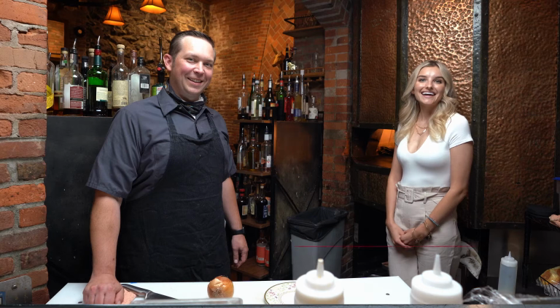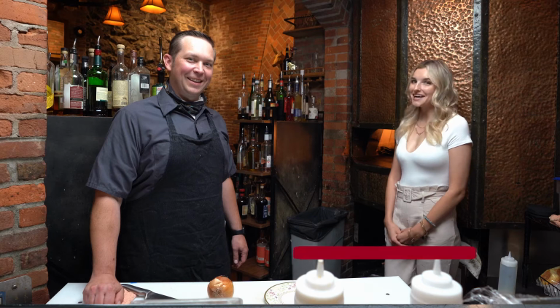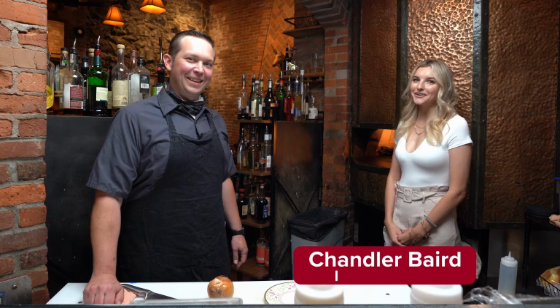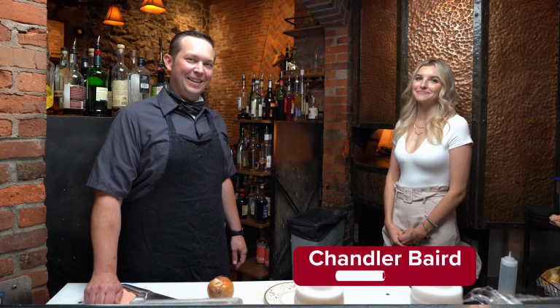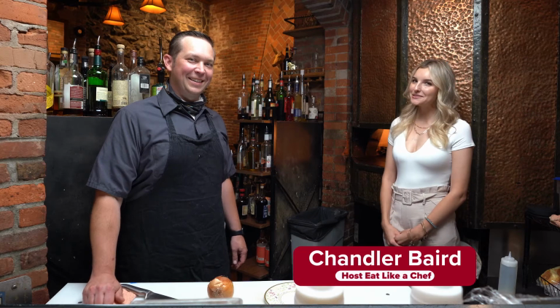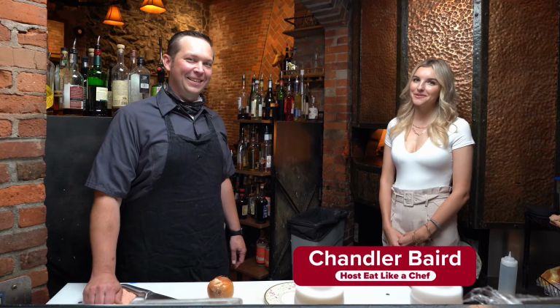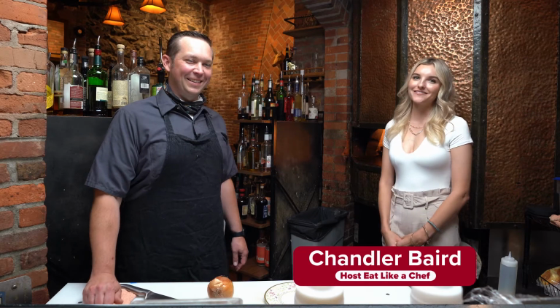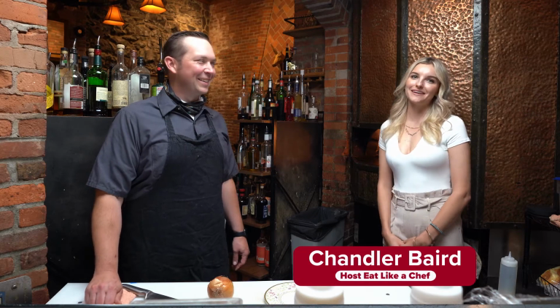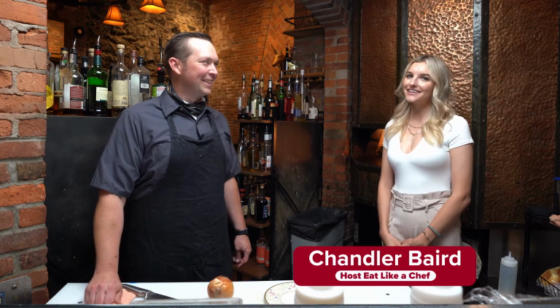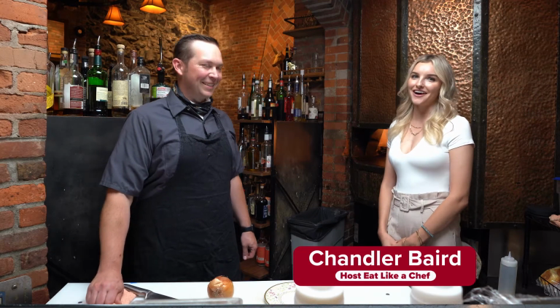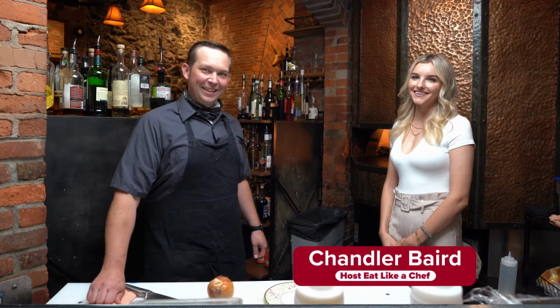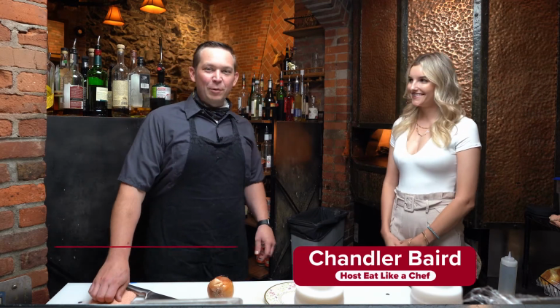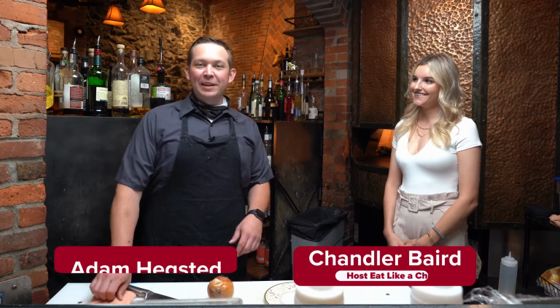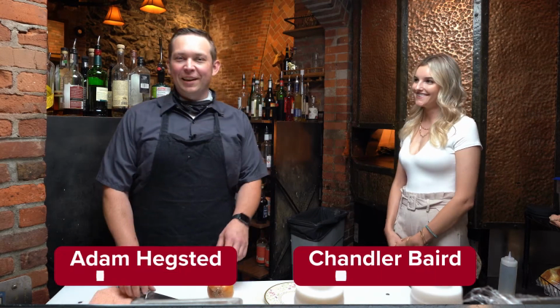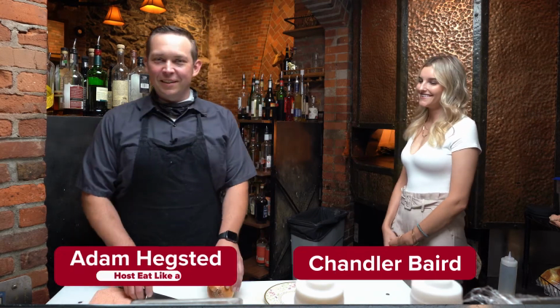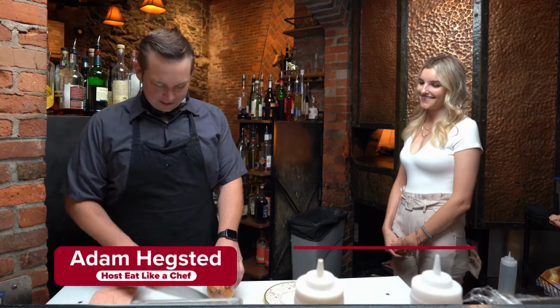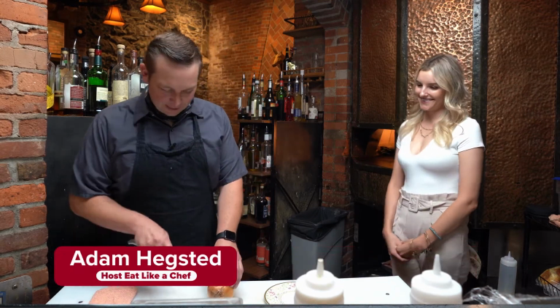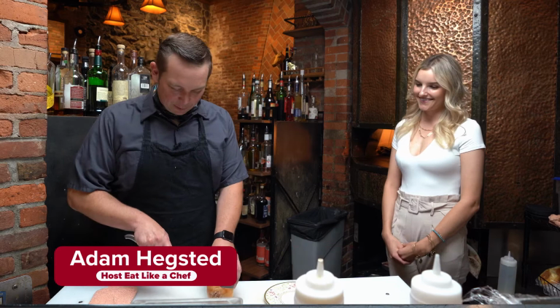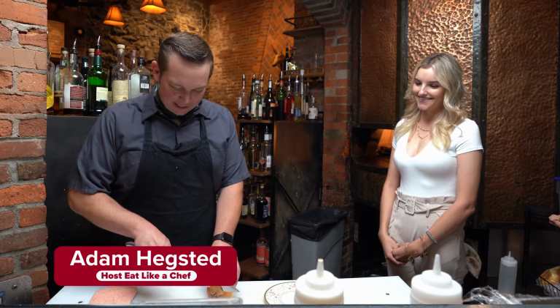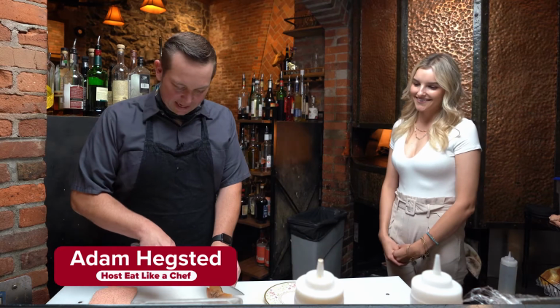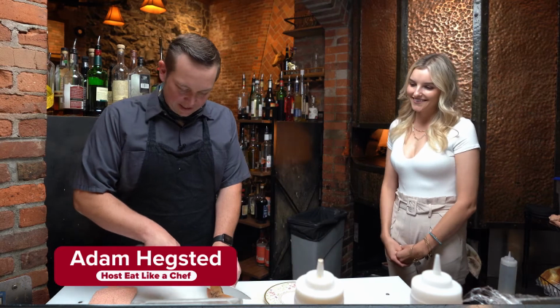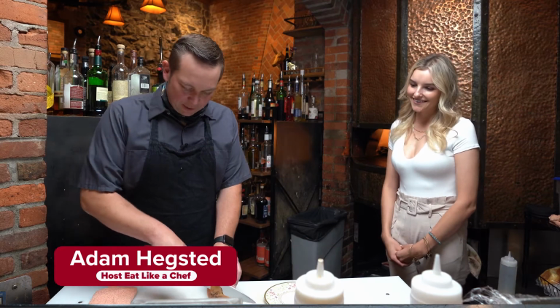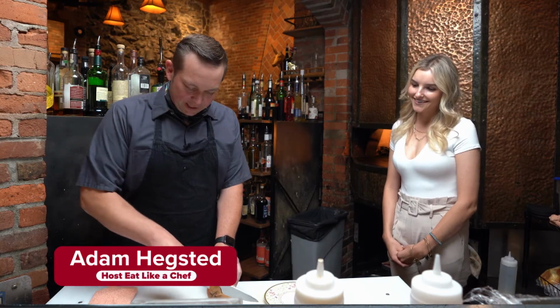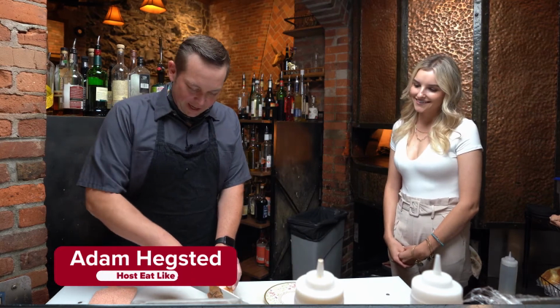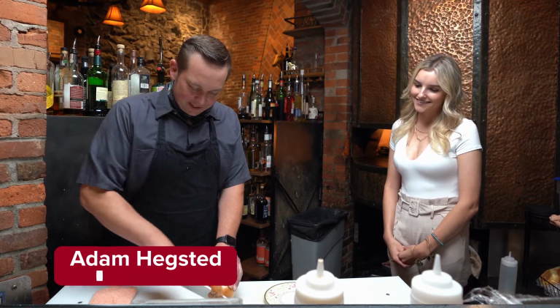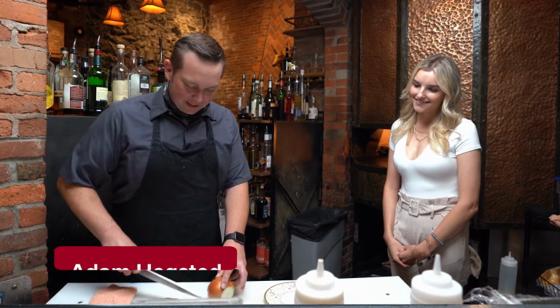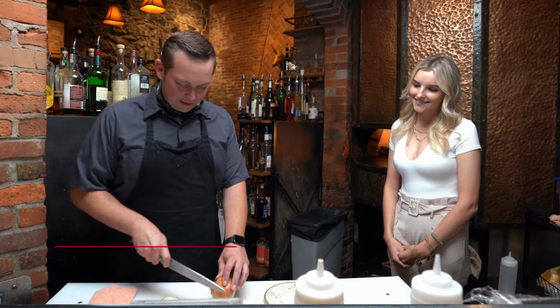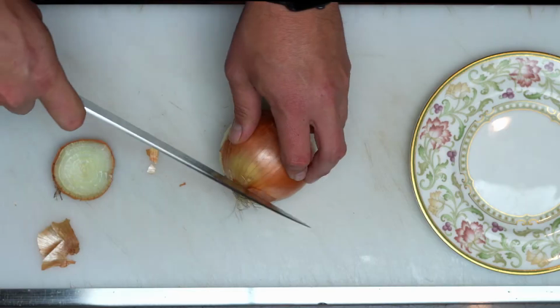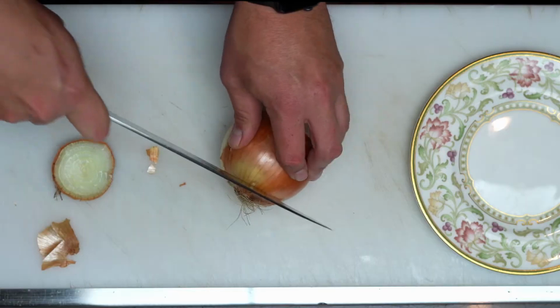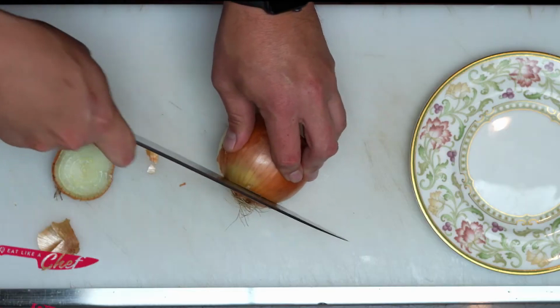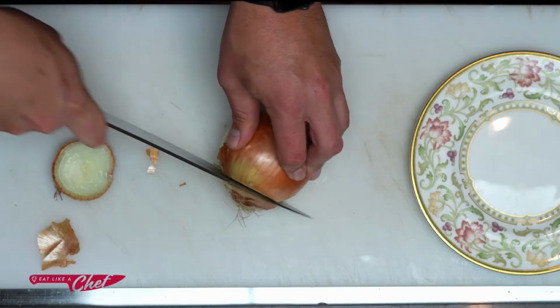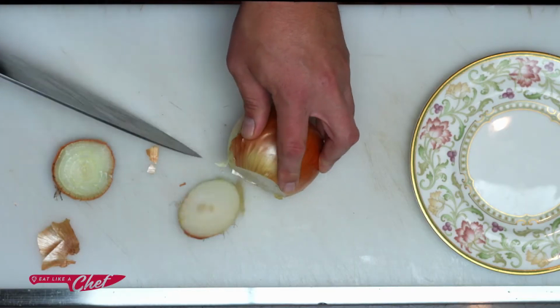It's time for our Pro Tip of the Week from Eat Like a Chef. We're going to be dicing an onion. It seems like a pretty easy task, but to get it done nice, you have to have a little bit of skill.